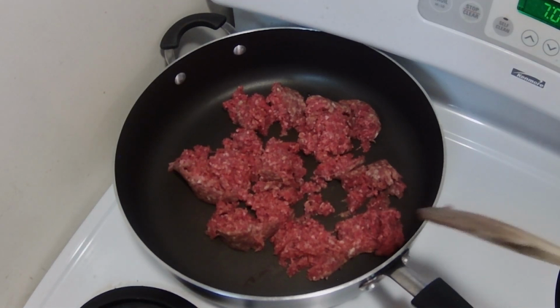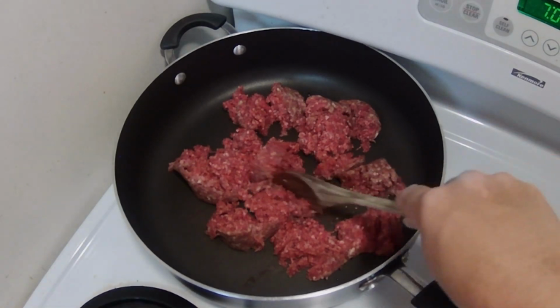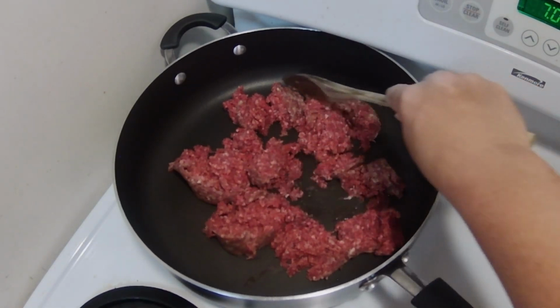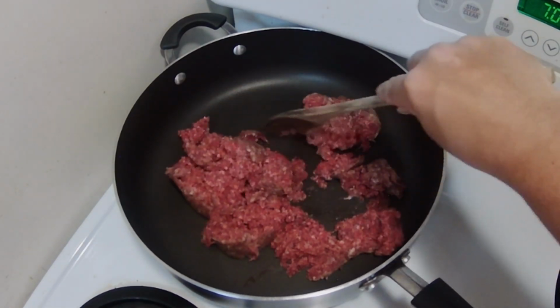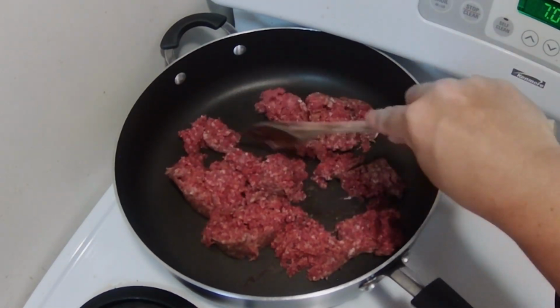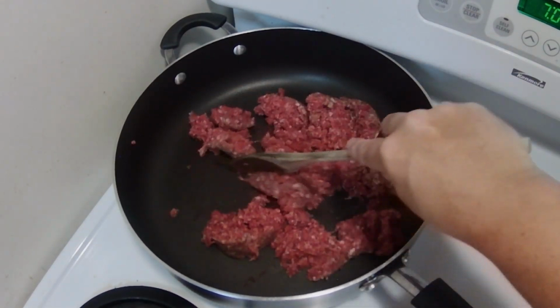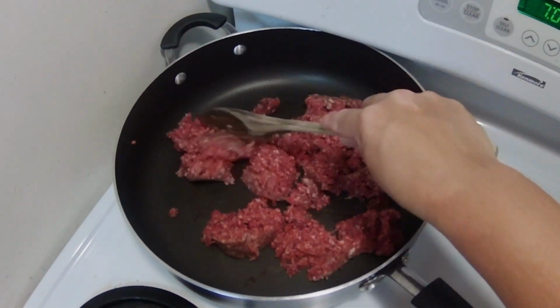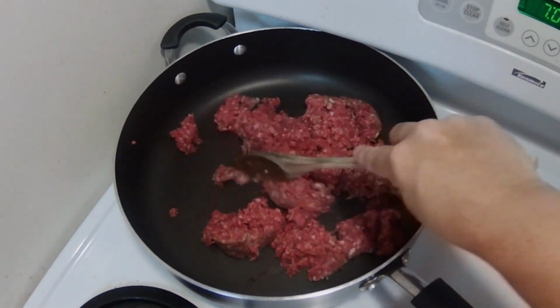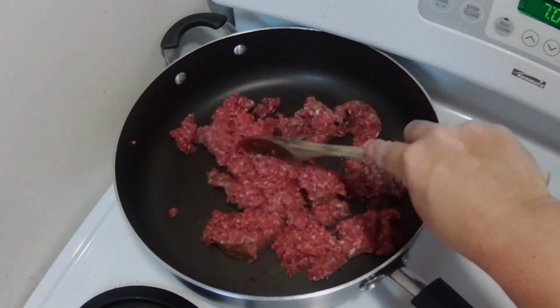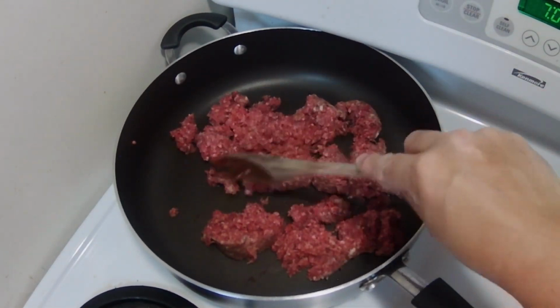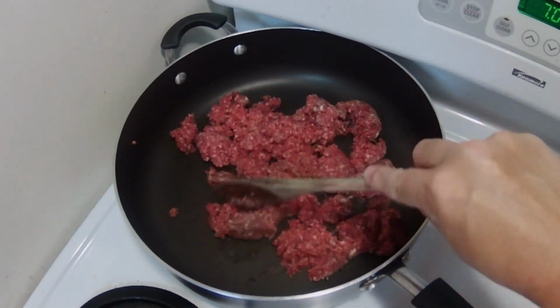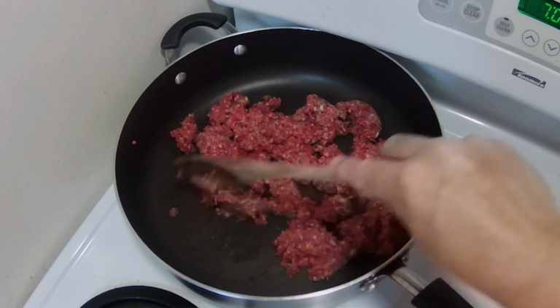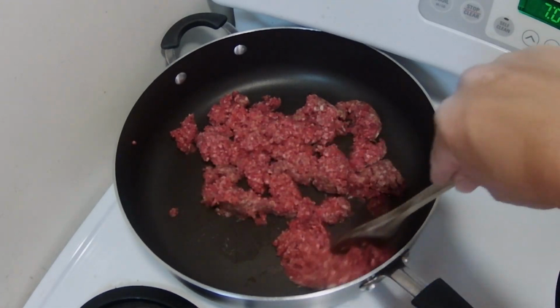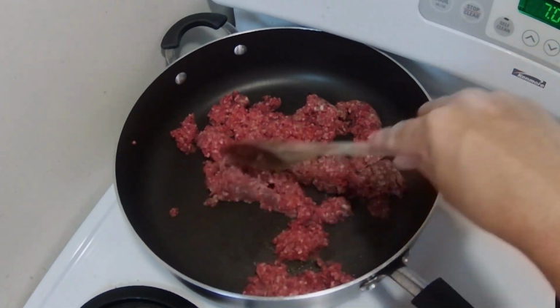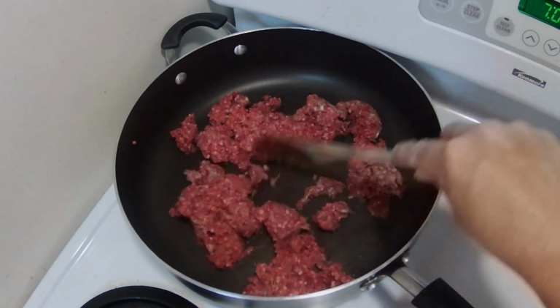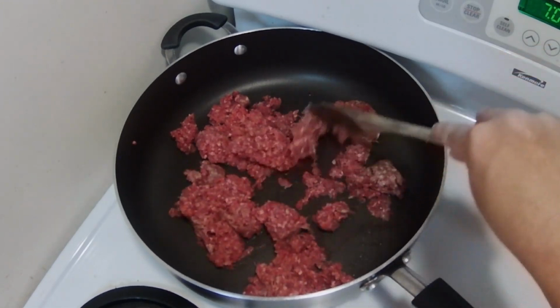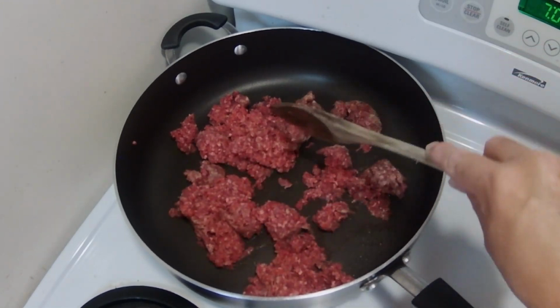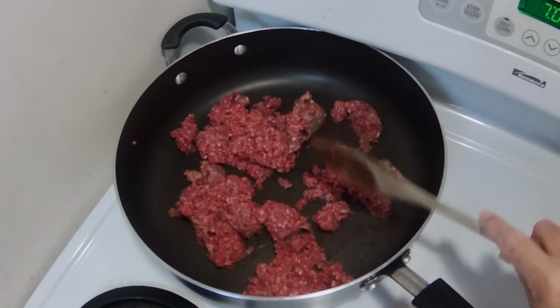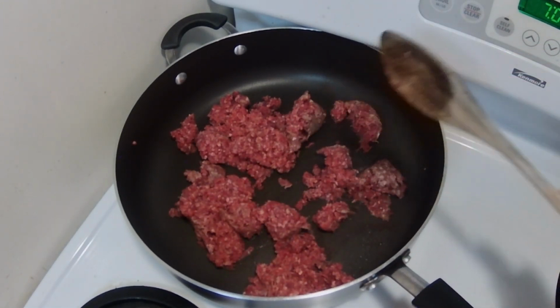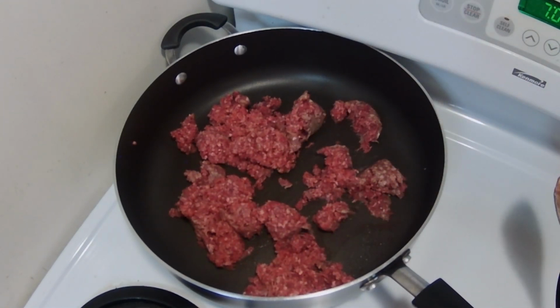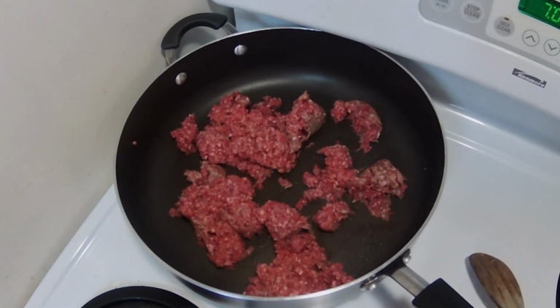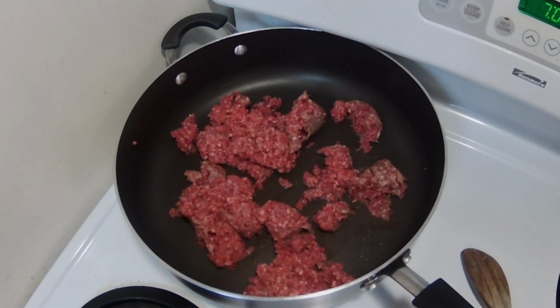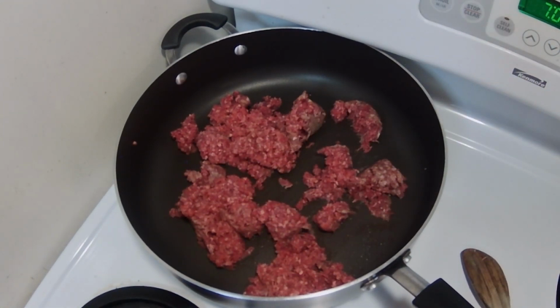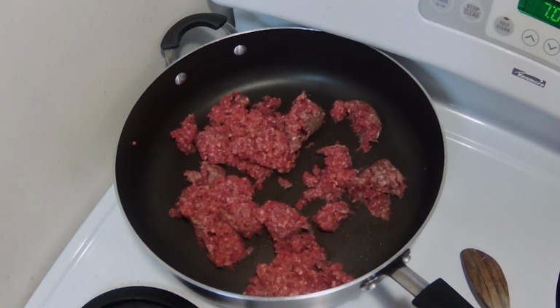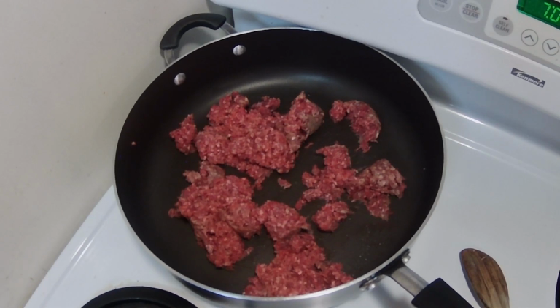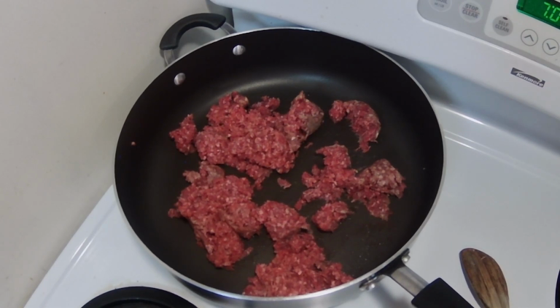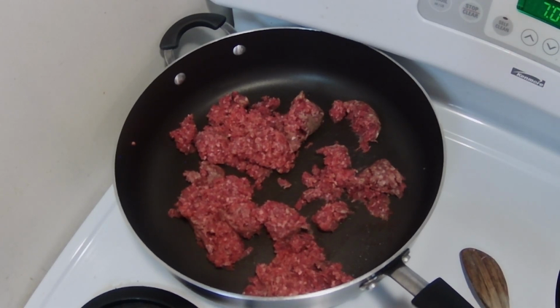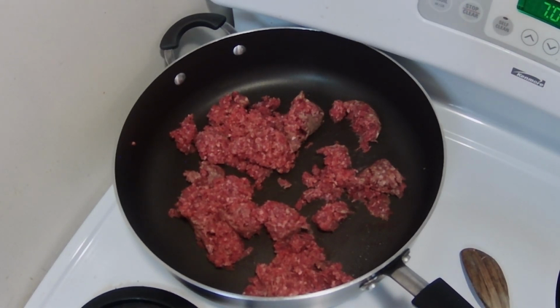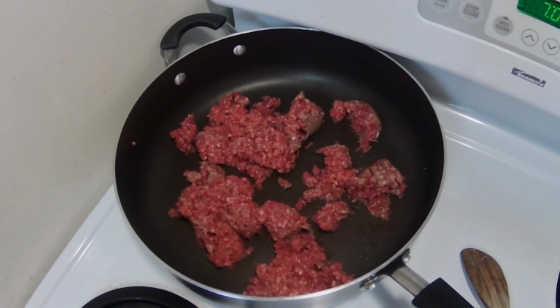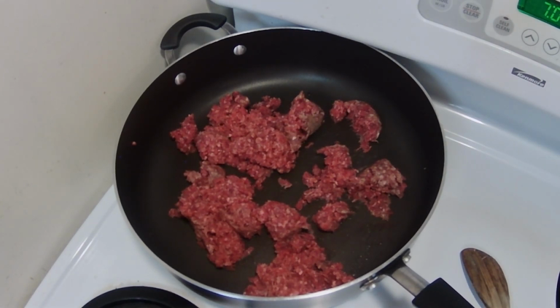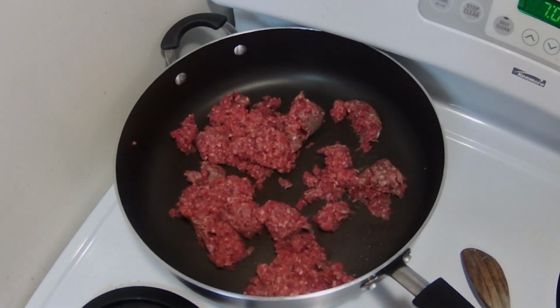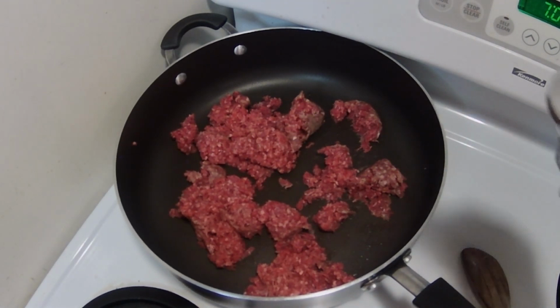The rice is already going. I've got the ground beef in the pan and I'm going to throw some salt and pepper in it, then add the onions and green peppers to it and let it cook.